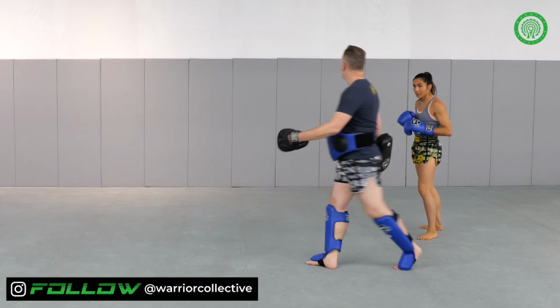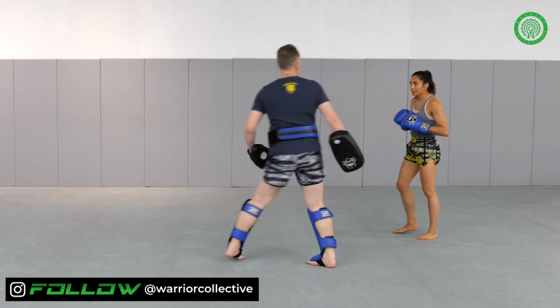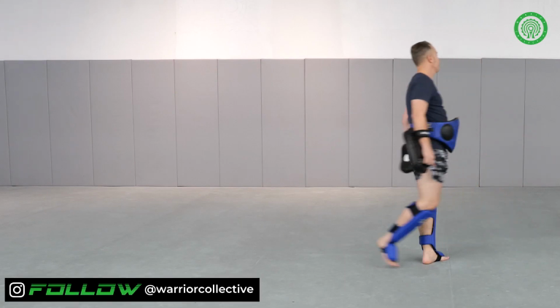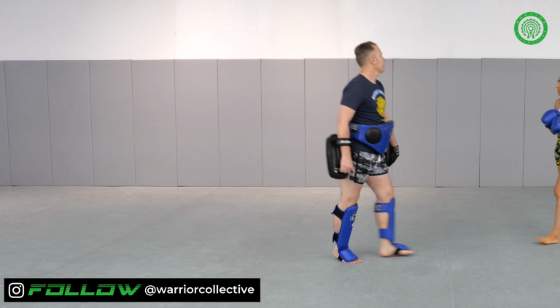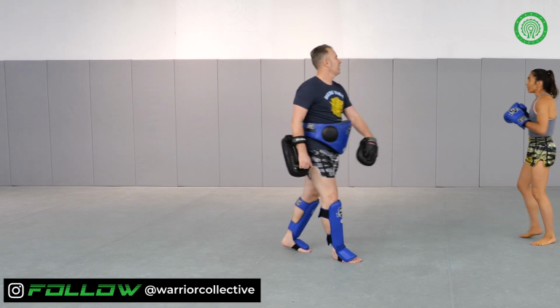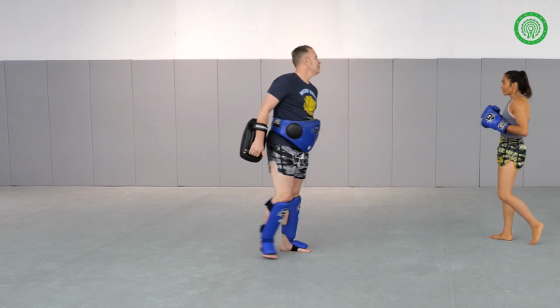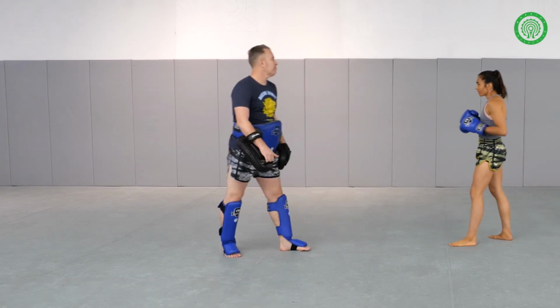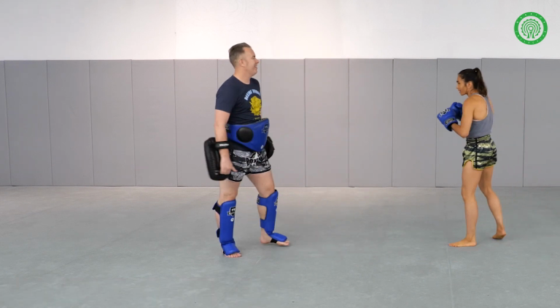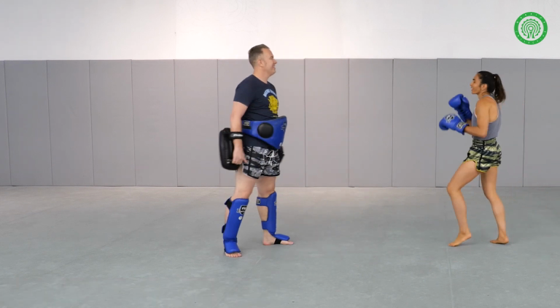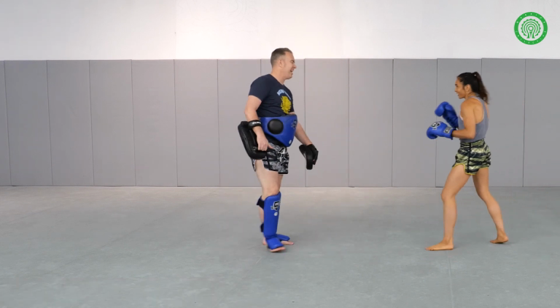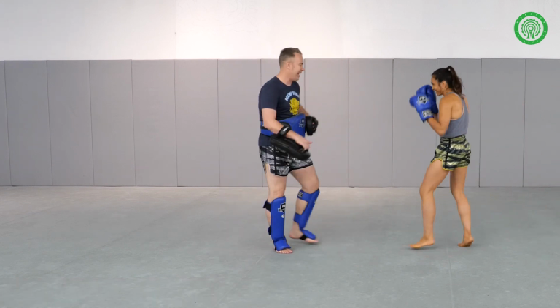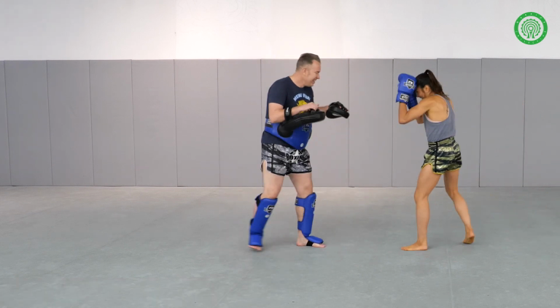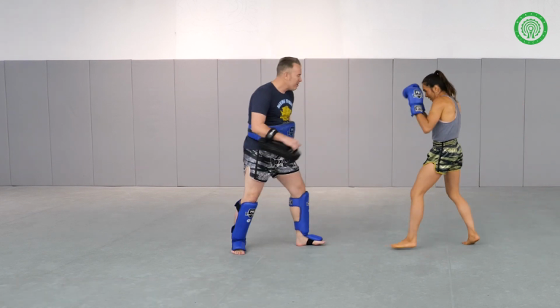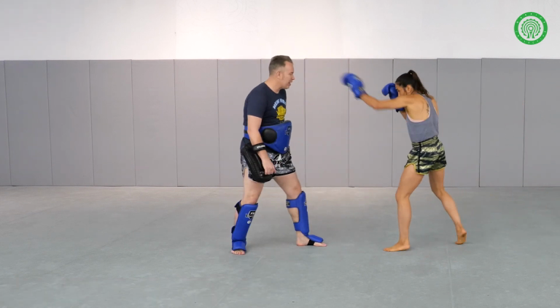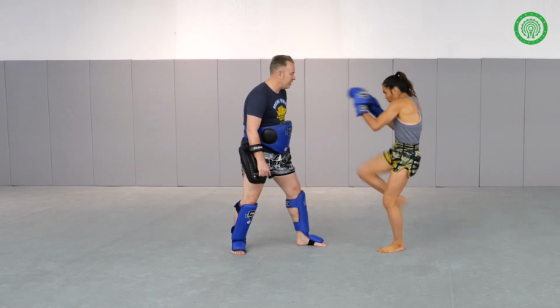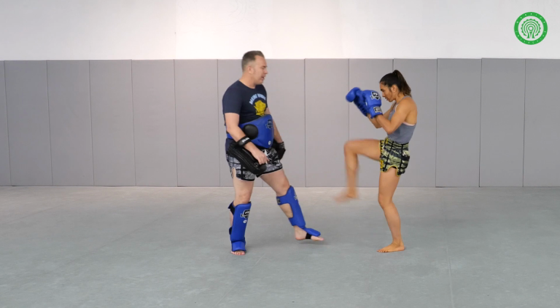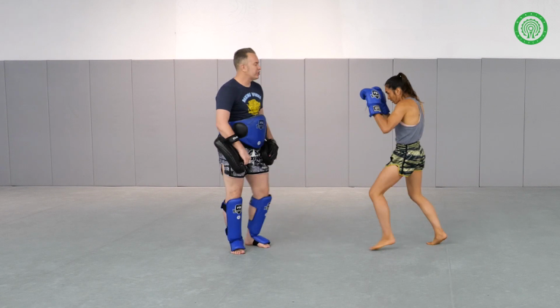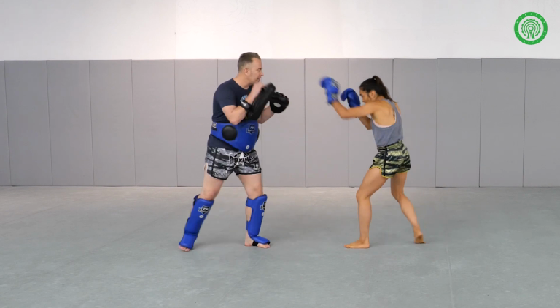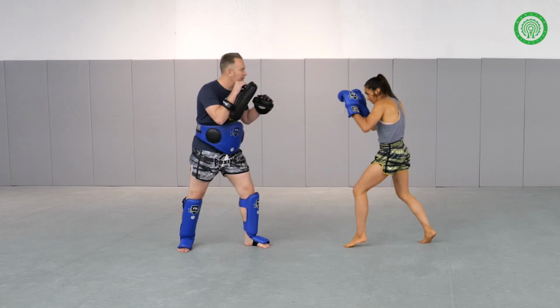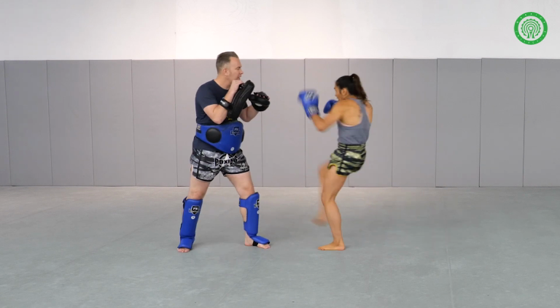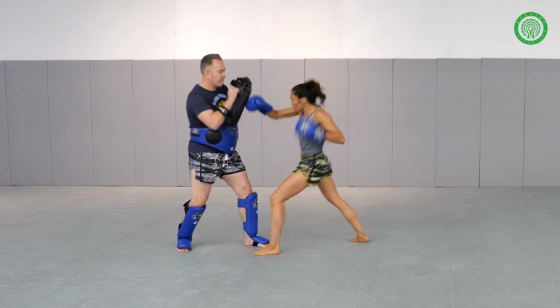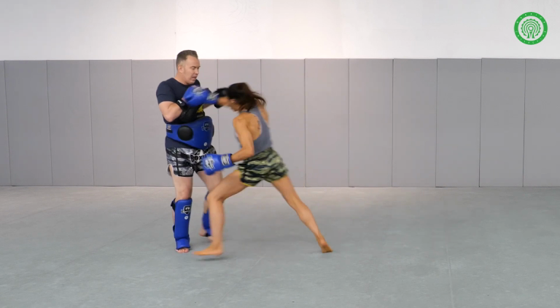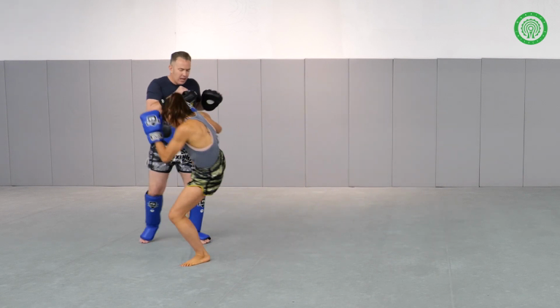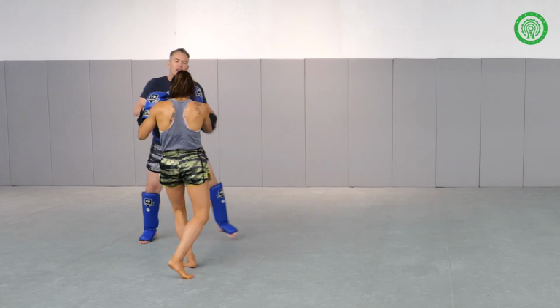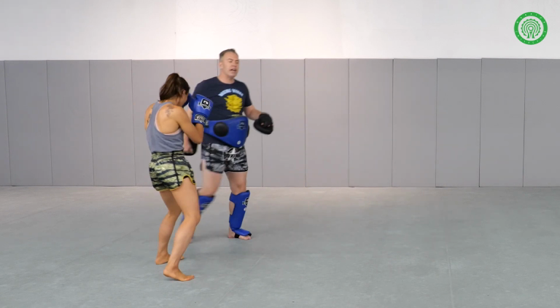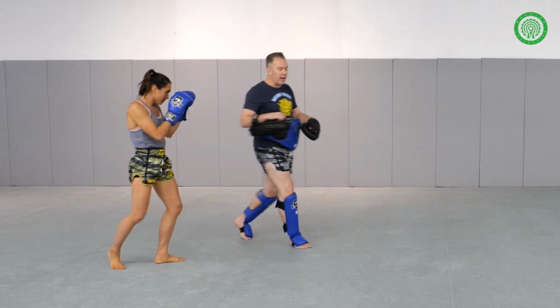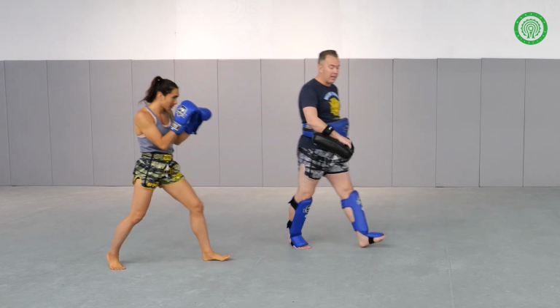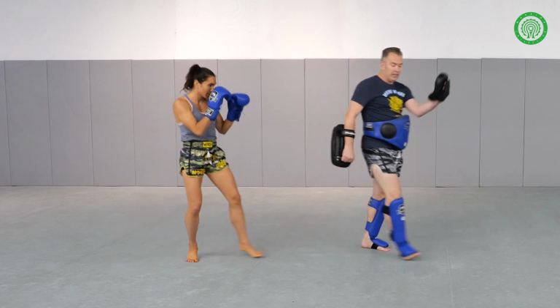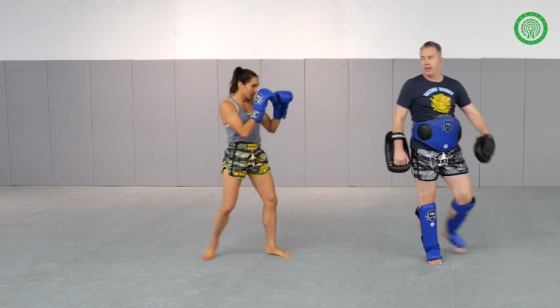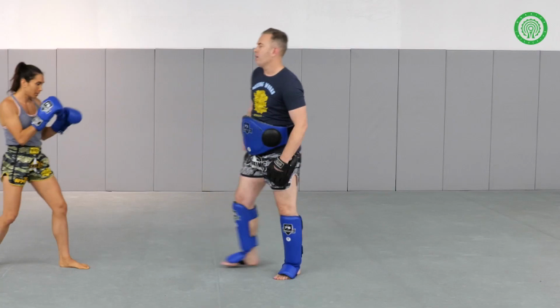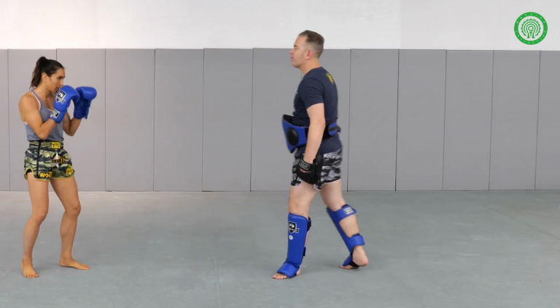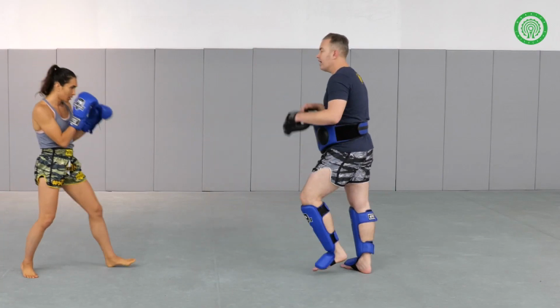What's second? Doing that superman. We use that rear teep to show that teep, and follow with the leg kick, right hand, lead uppercut, and we'll chop on the leg.